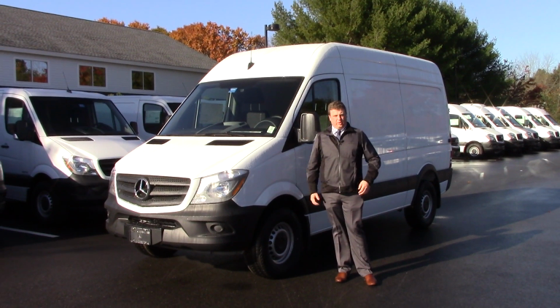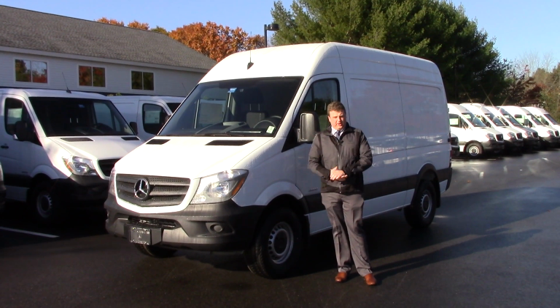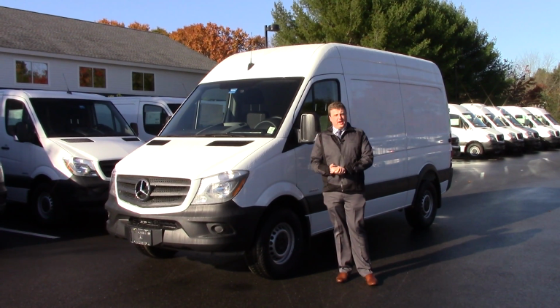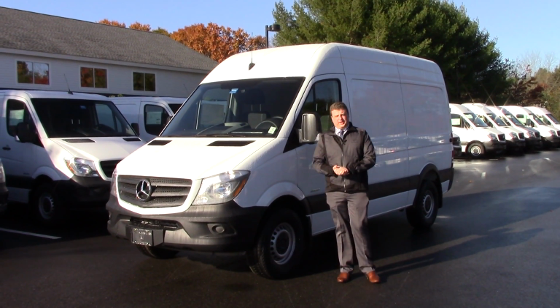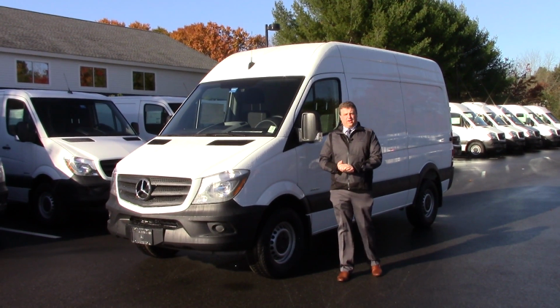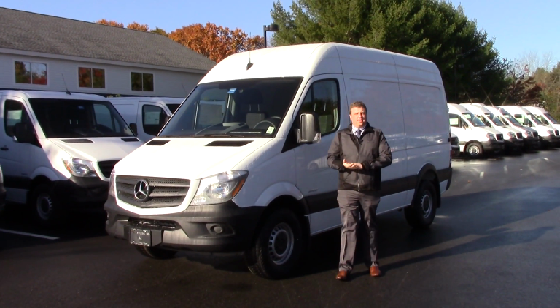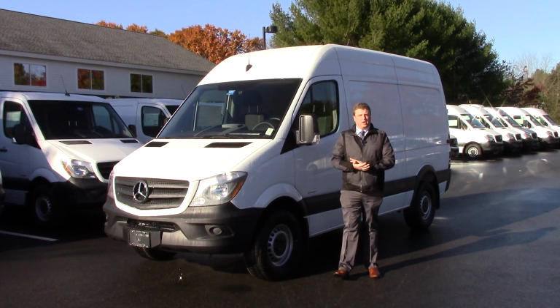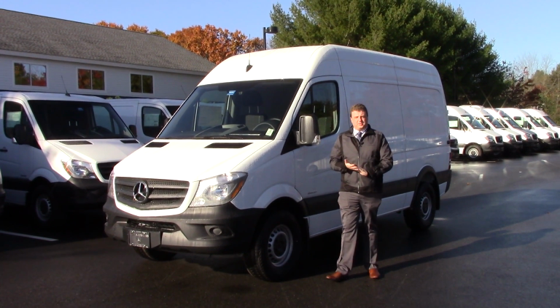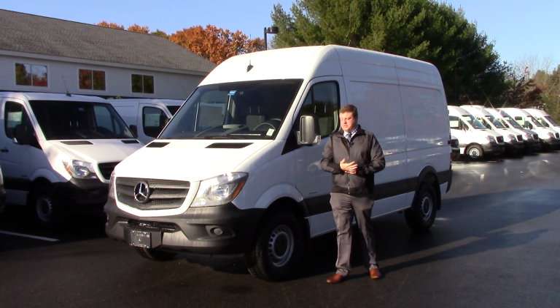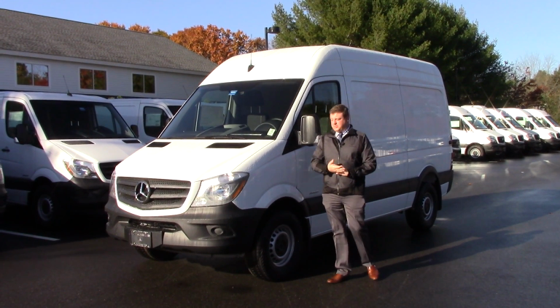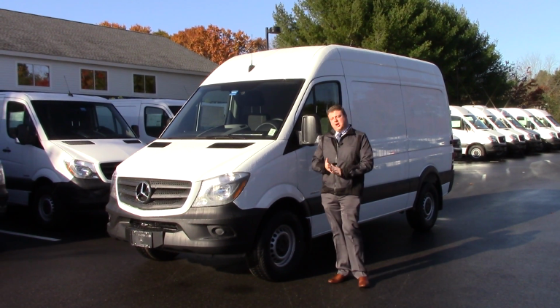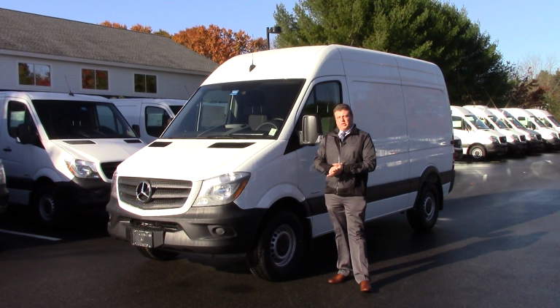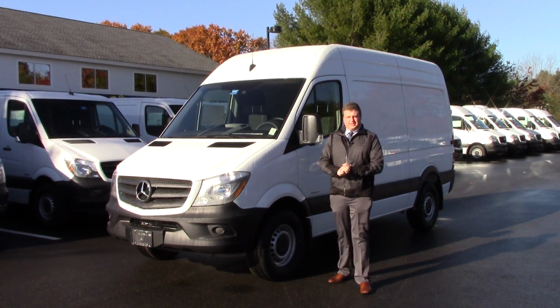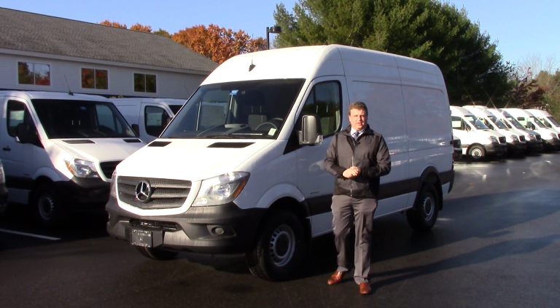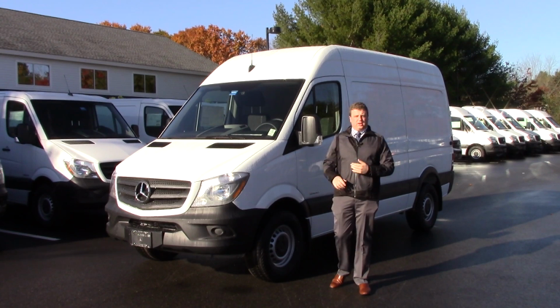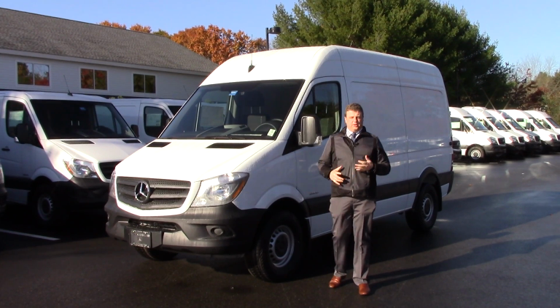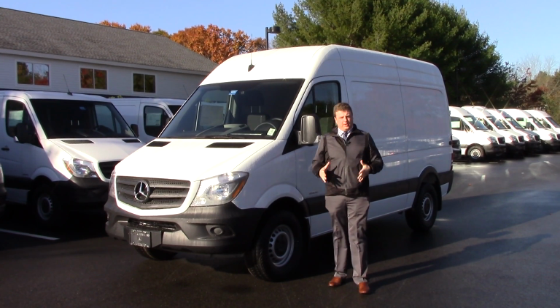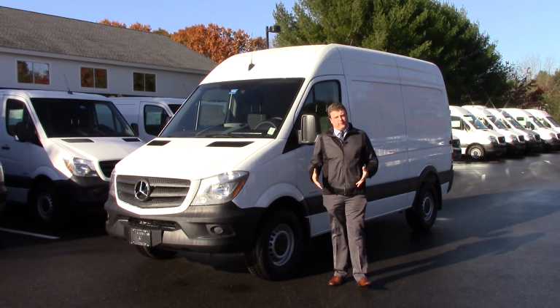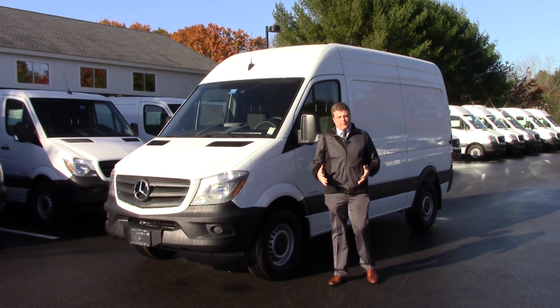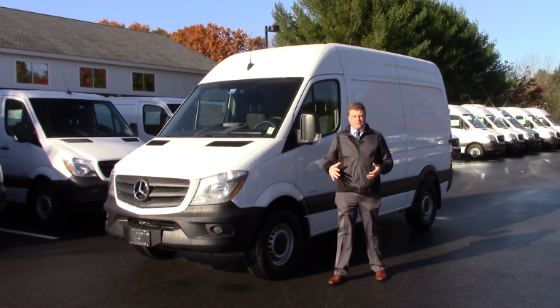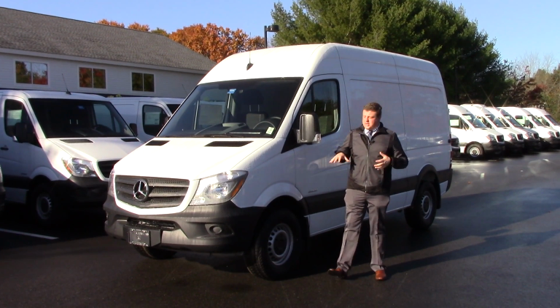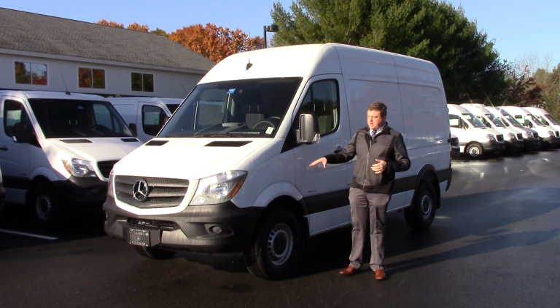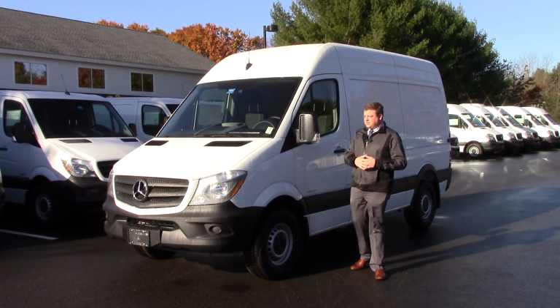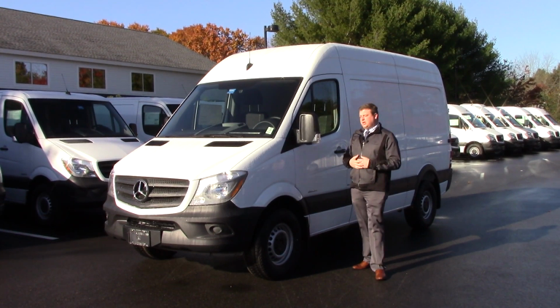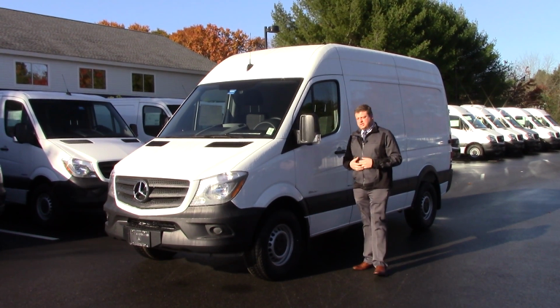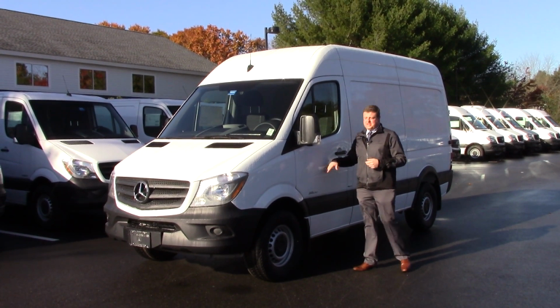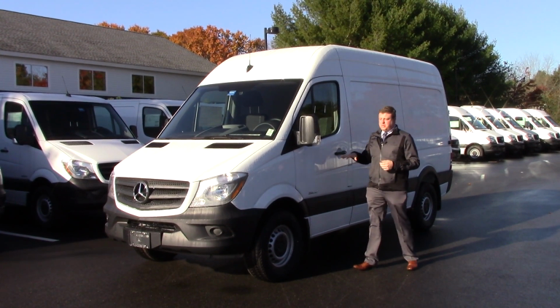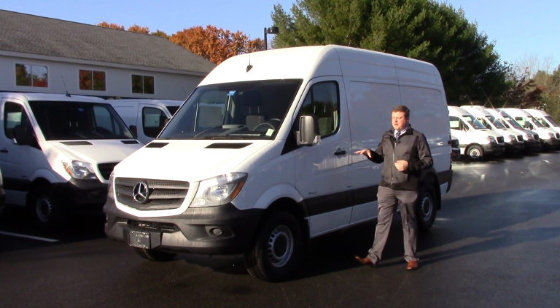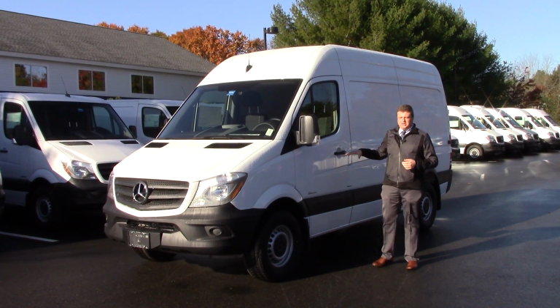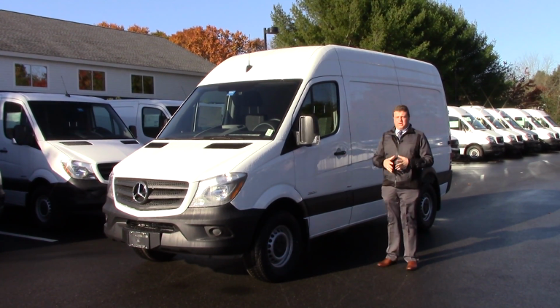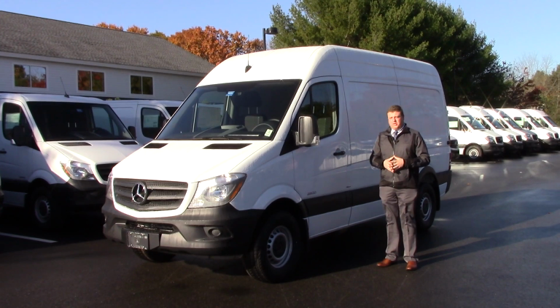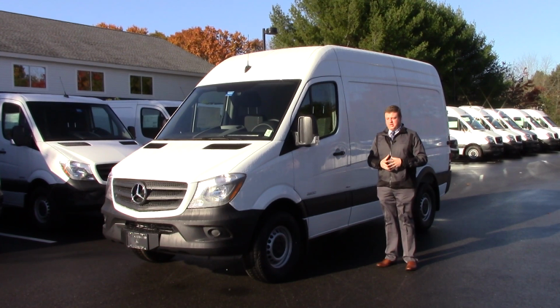Good morning Peter. Anthony Gow here at Prime Motor Cars with a Mercedes-Benz Sprinter. I want to take a second and showcase one of the Sprinter 144's that we have in stock. This is a specific one that you actually inquired about right here.